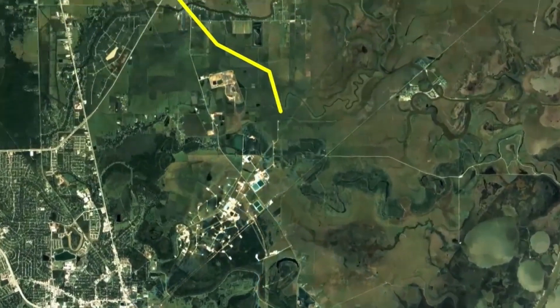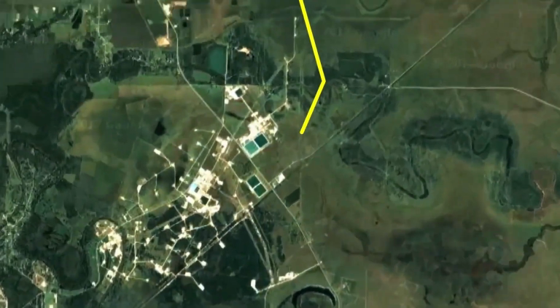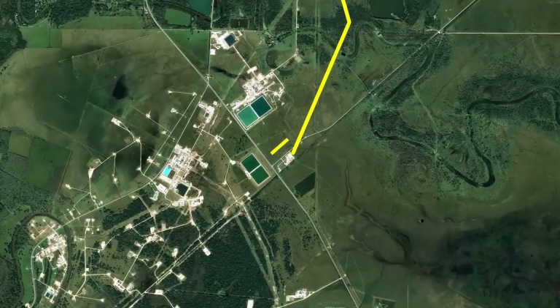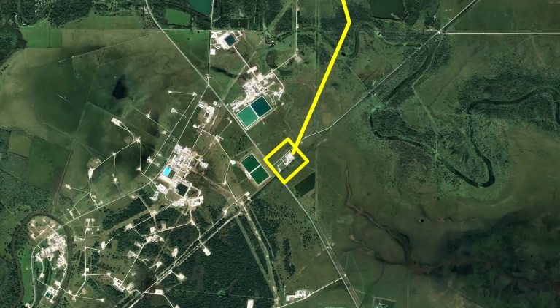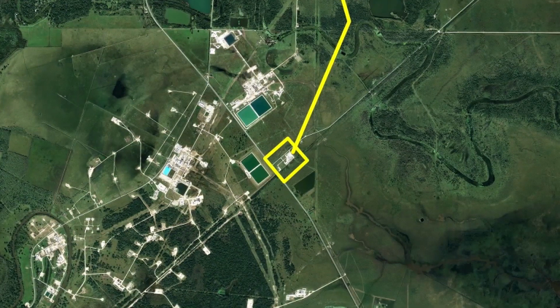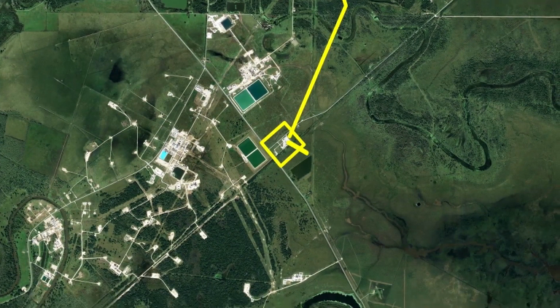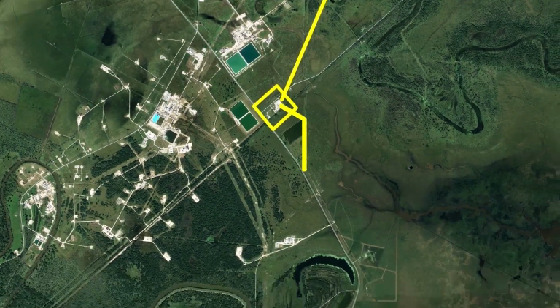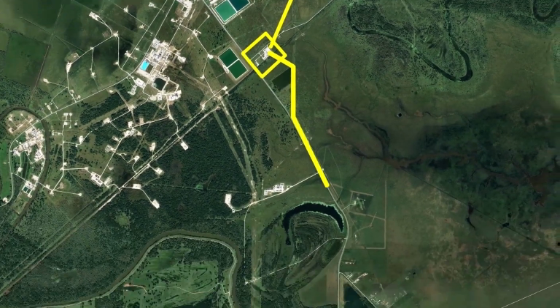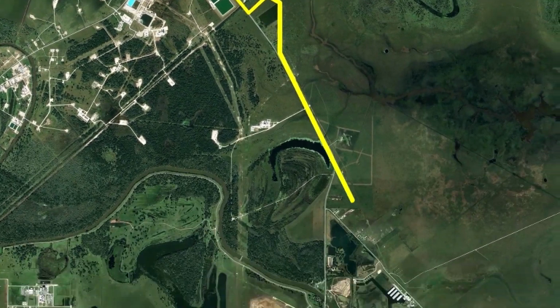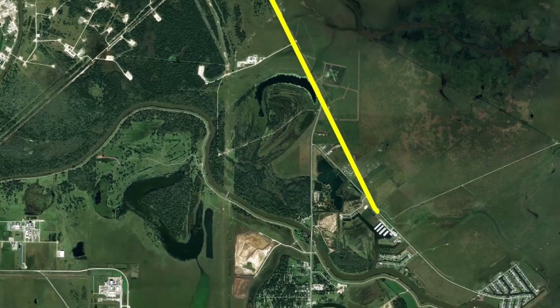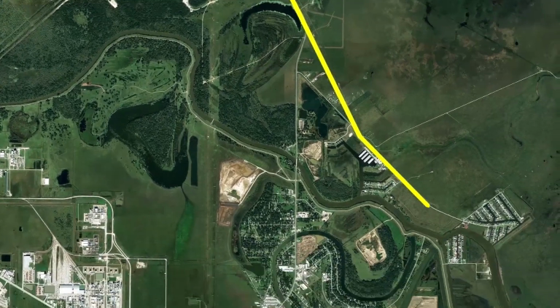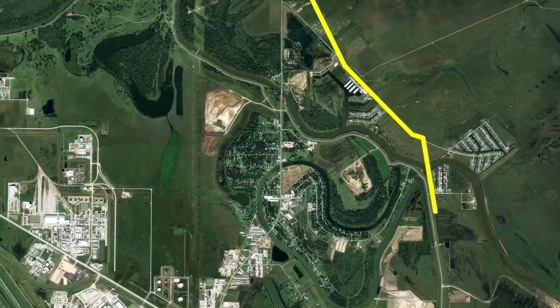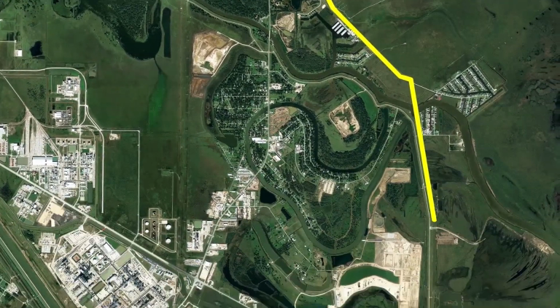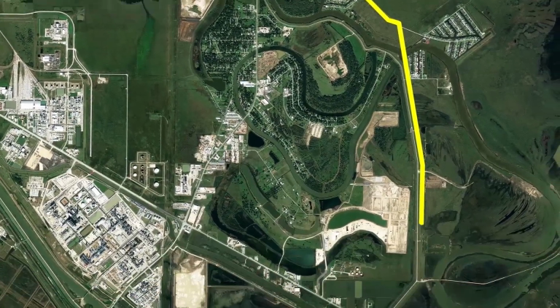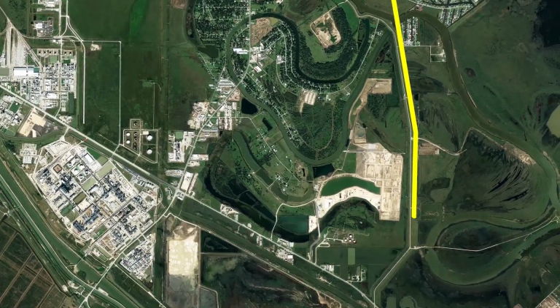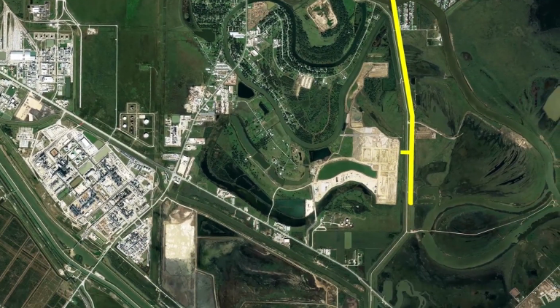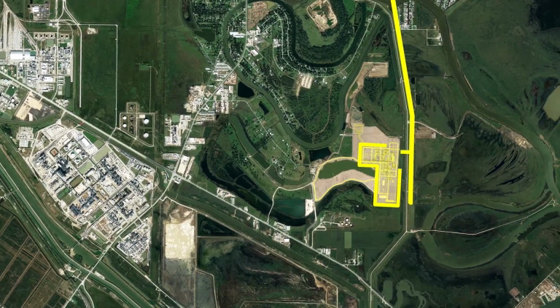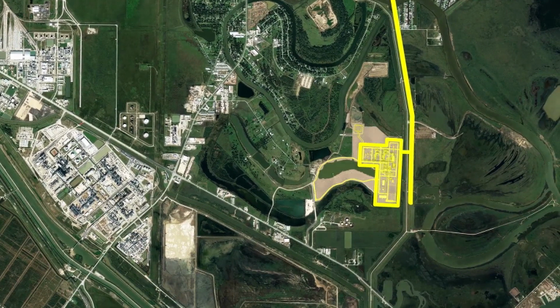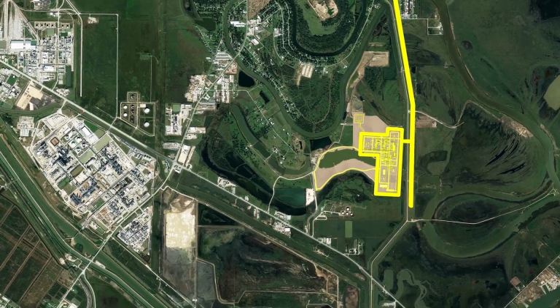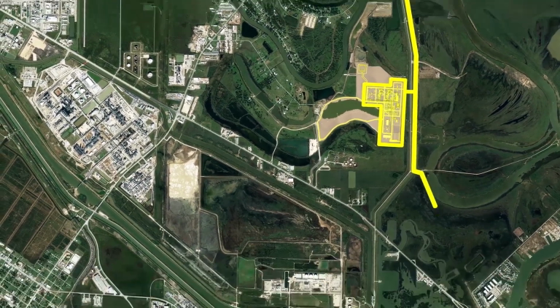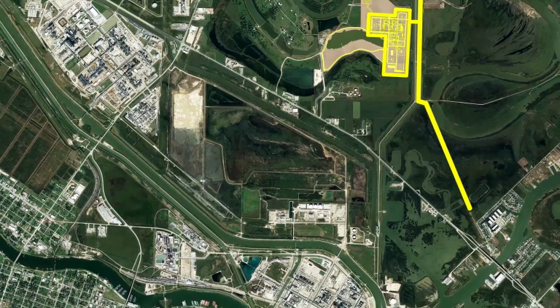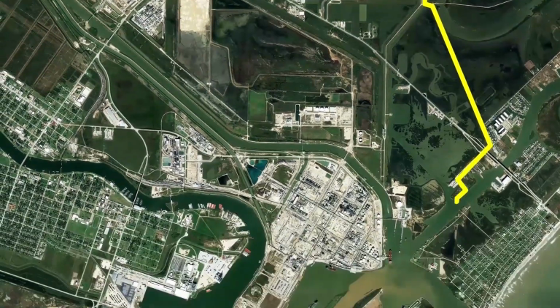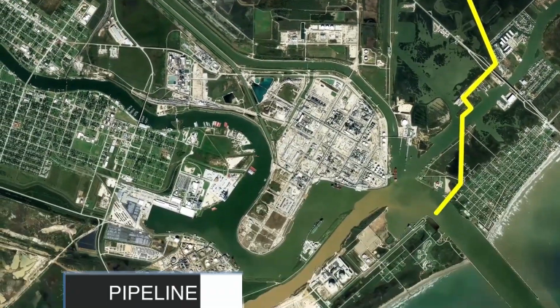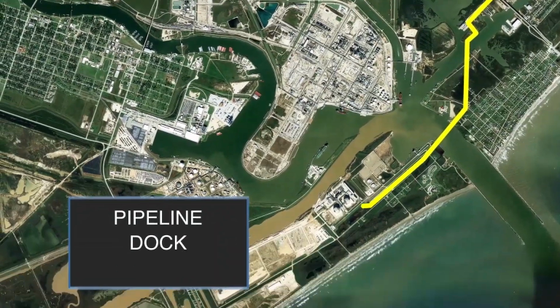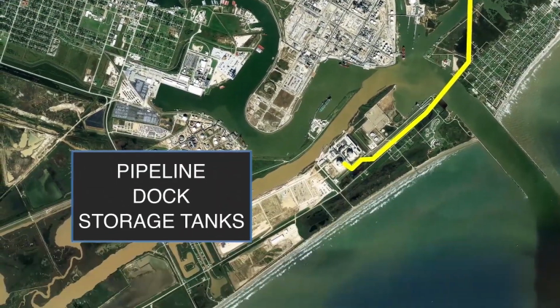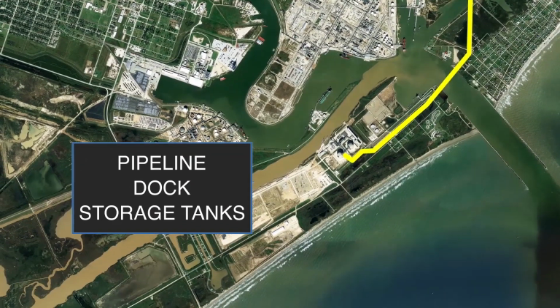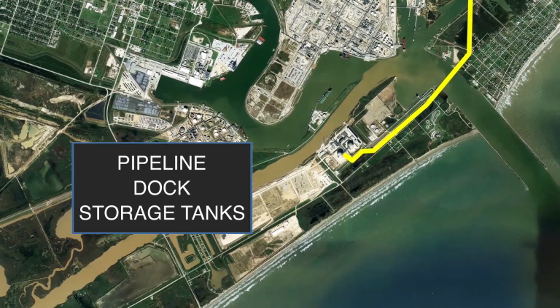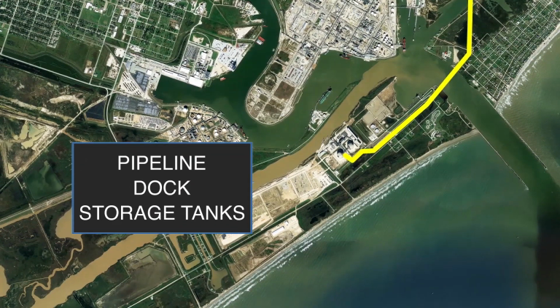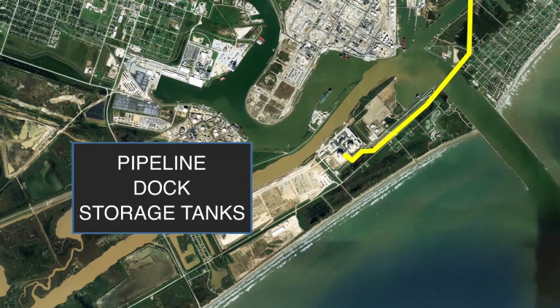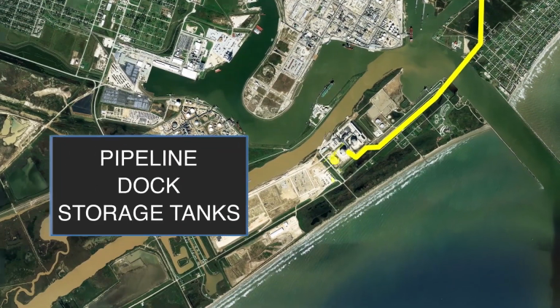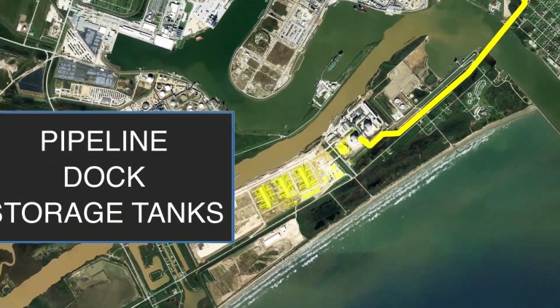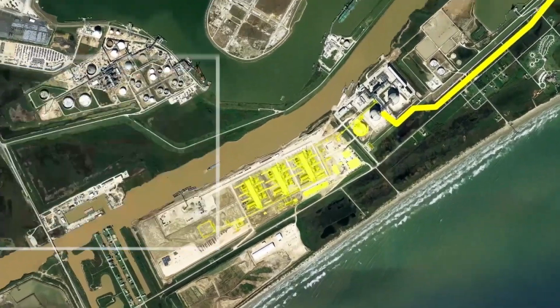It leverages Freeport LNG's regasification facilities for LNG imports completed in 2008, utilizing the pipeline, dock, storage tanks, and other equipment already in place.